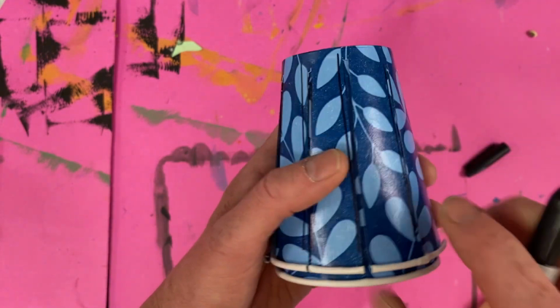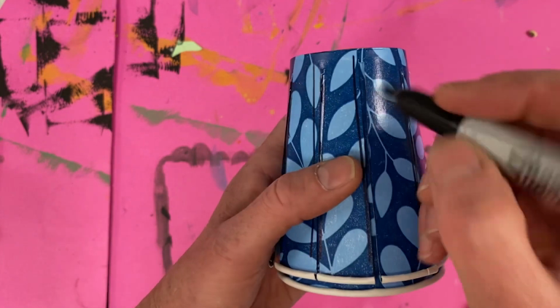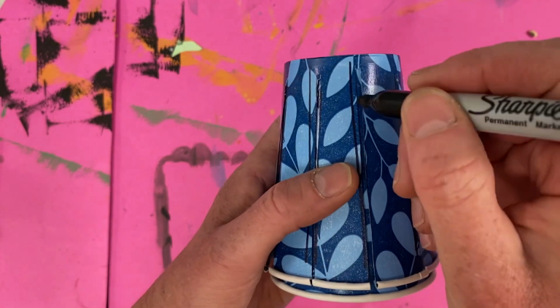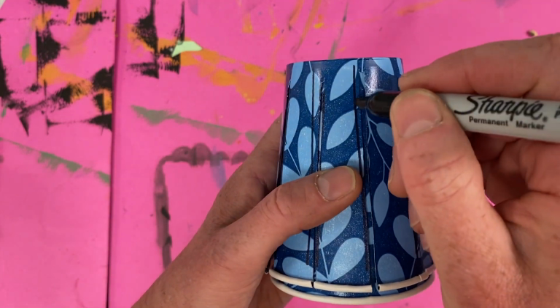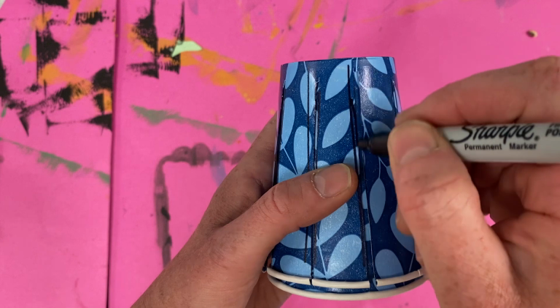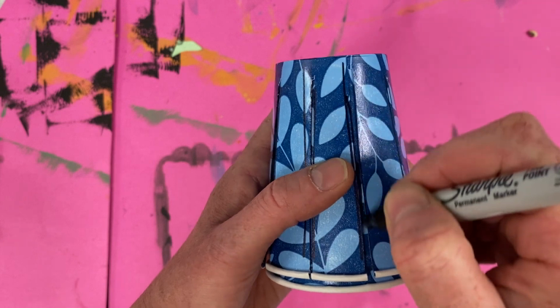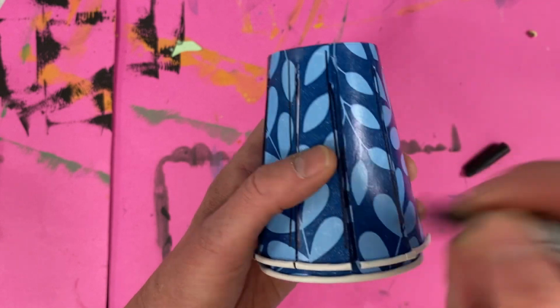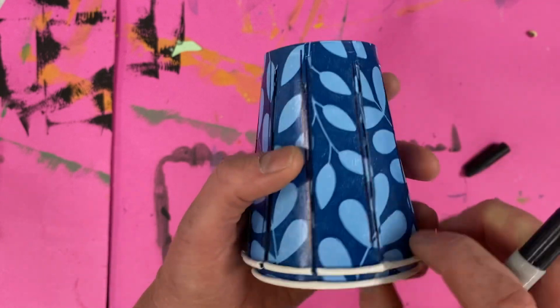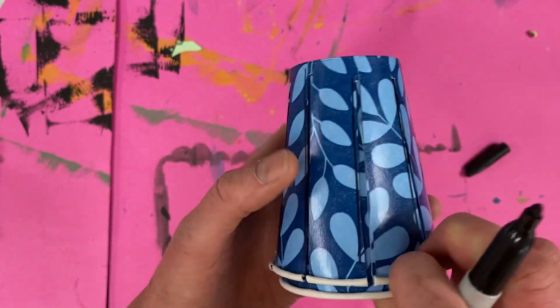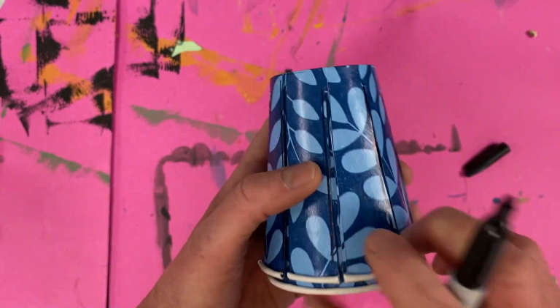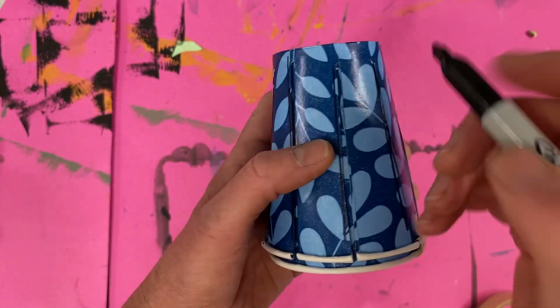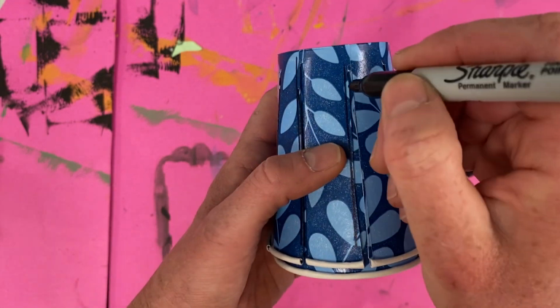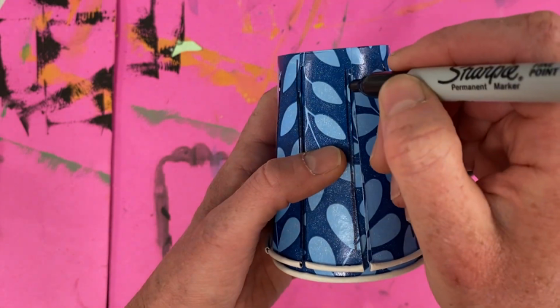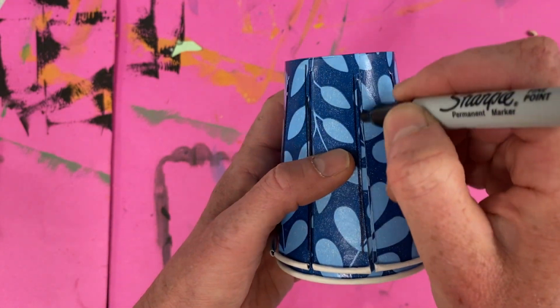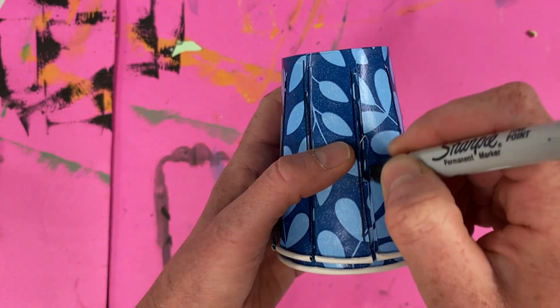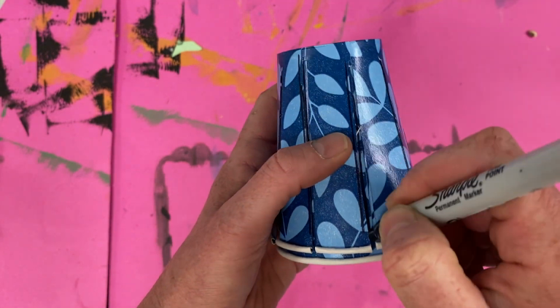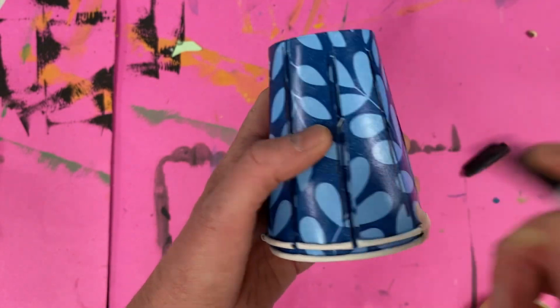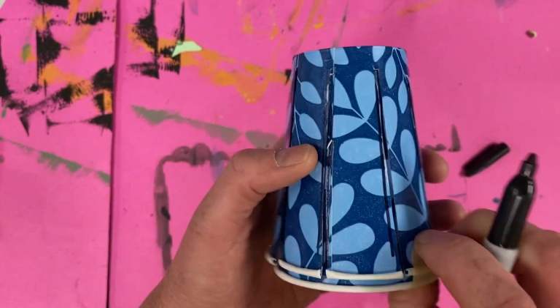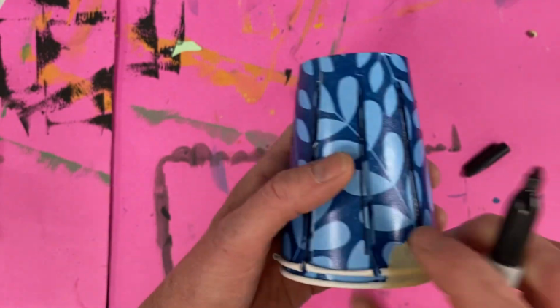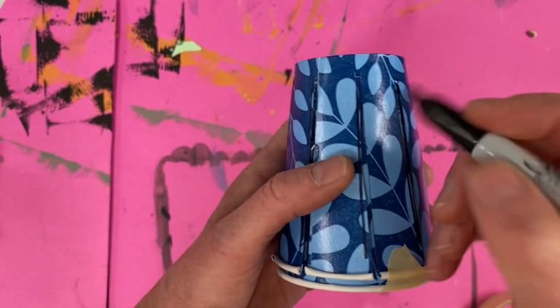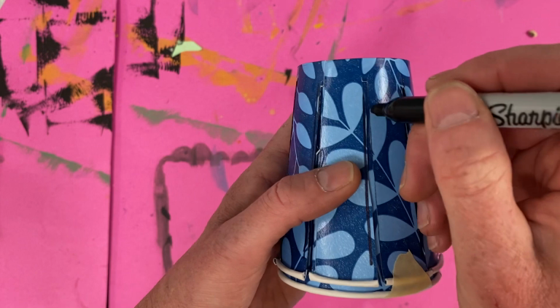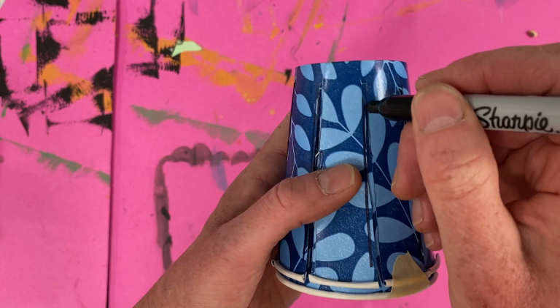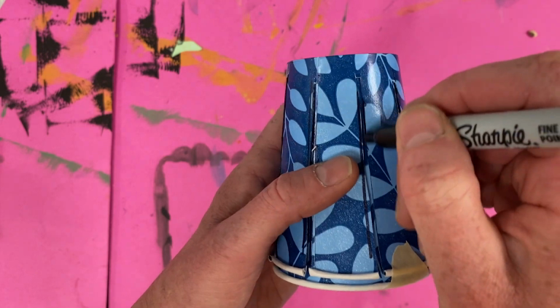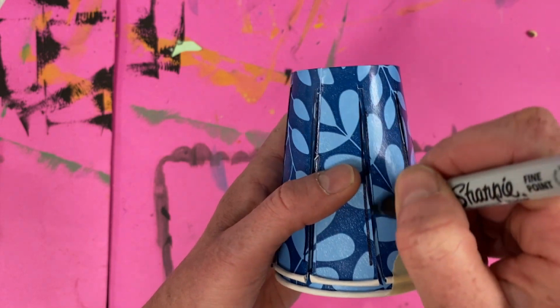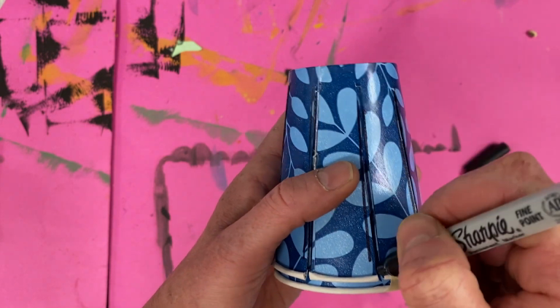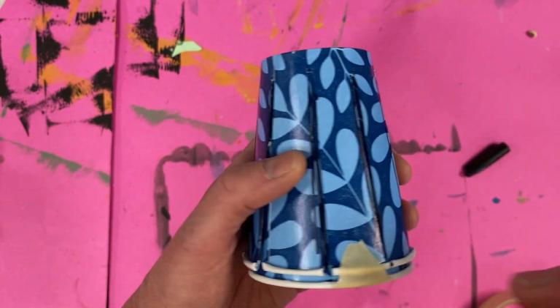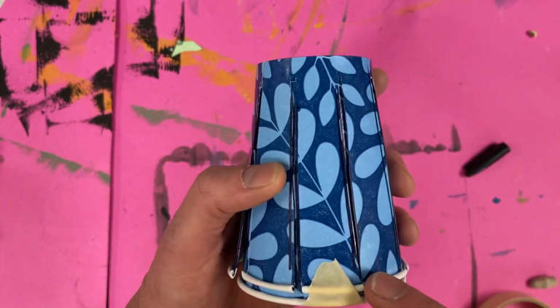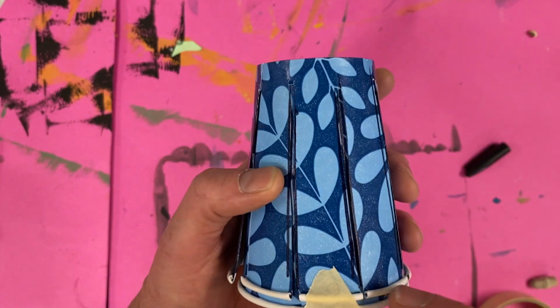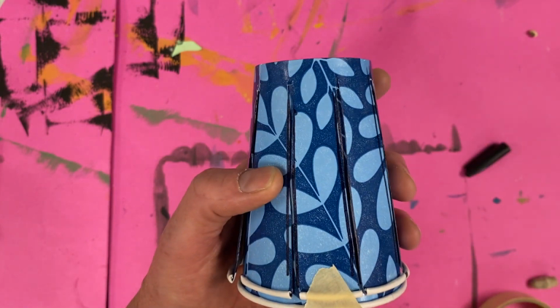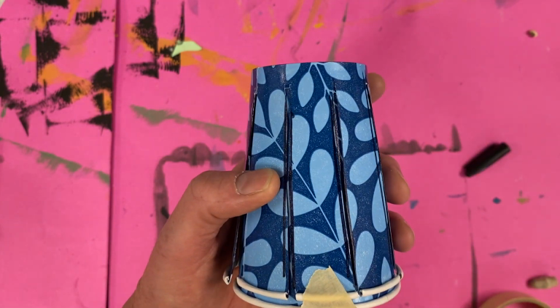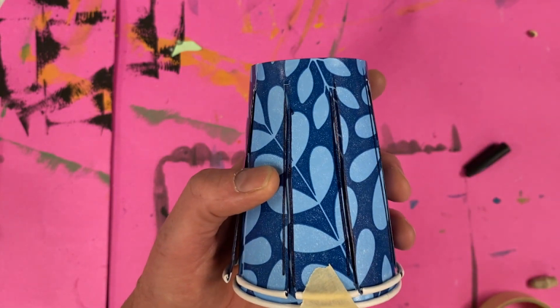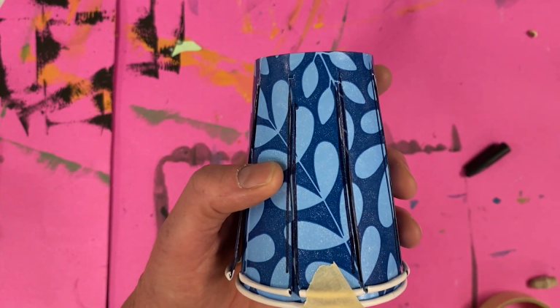If you start with the area where the masking tape is, by the time you trace through those lines, you'll end up there as well, so it's easy to know where you finished.